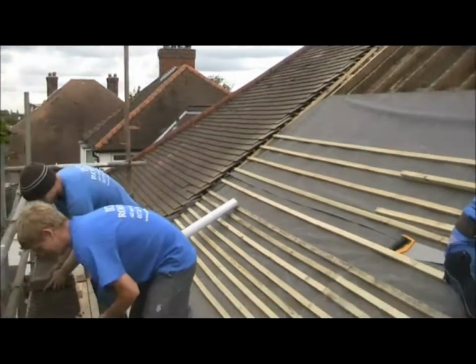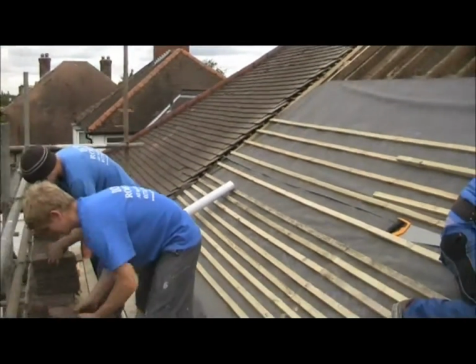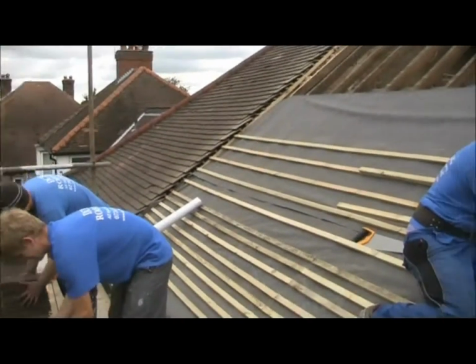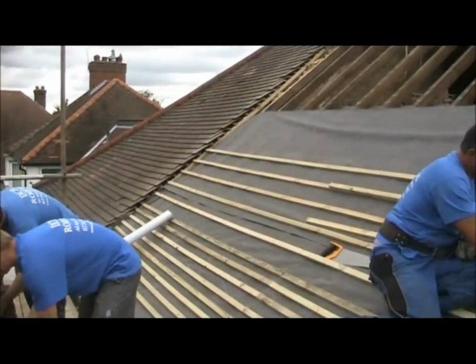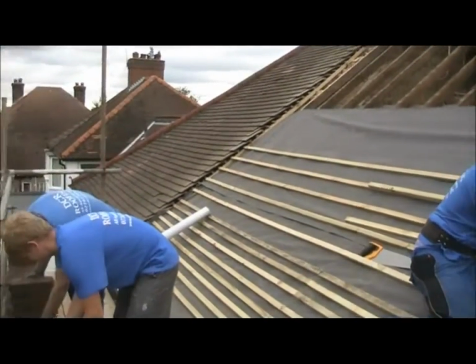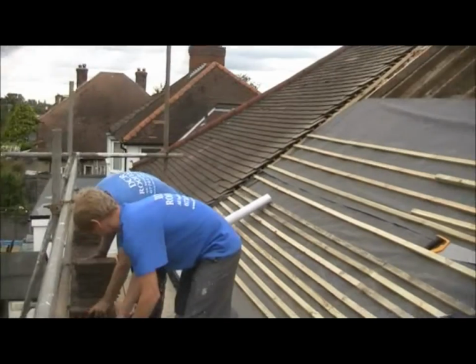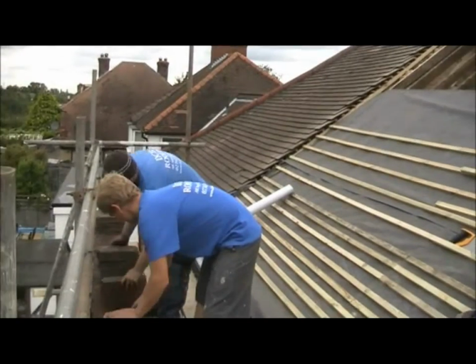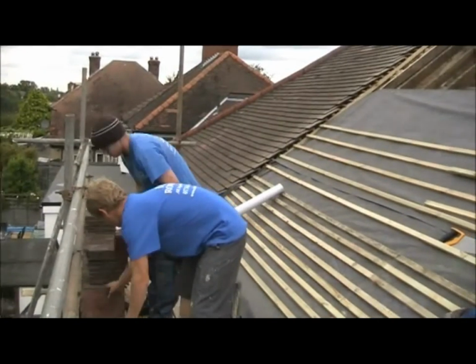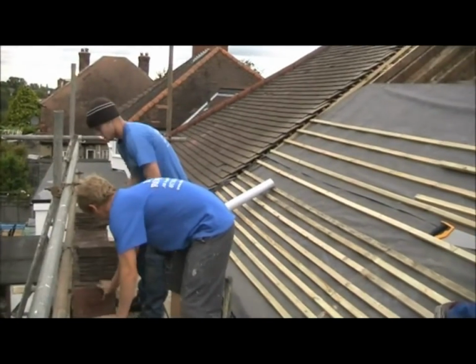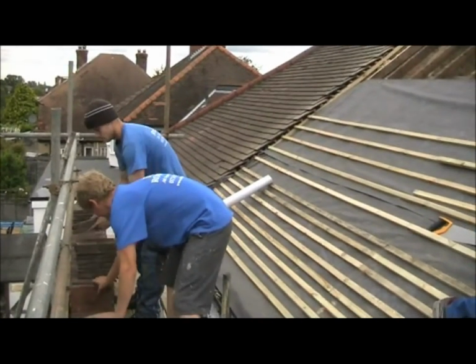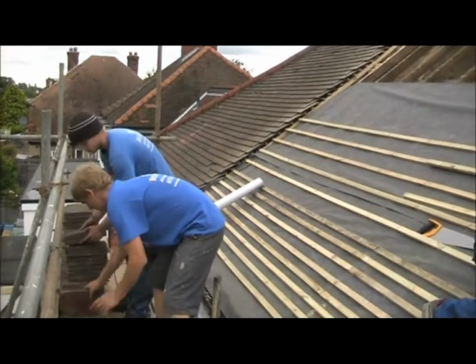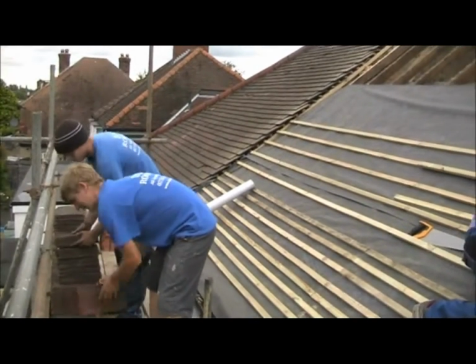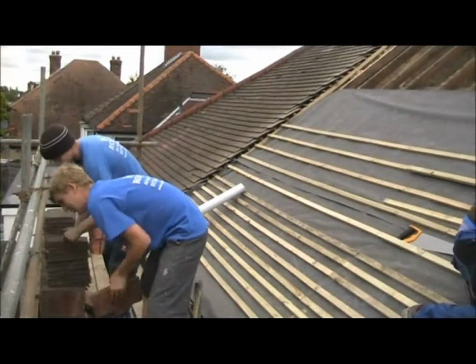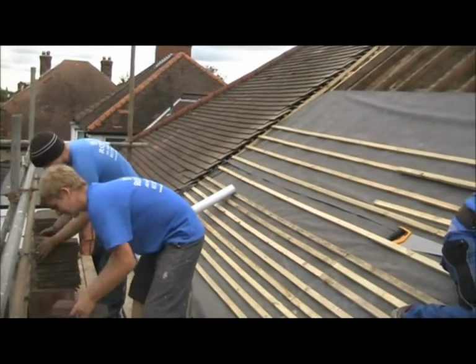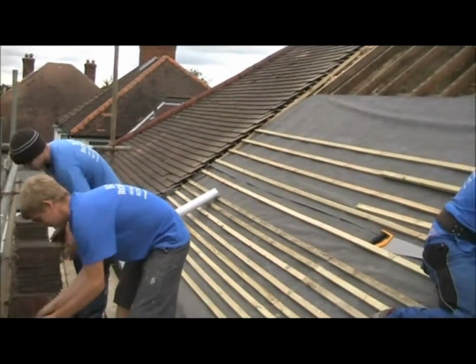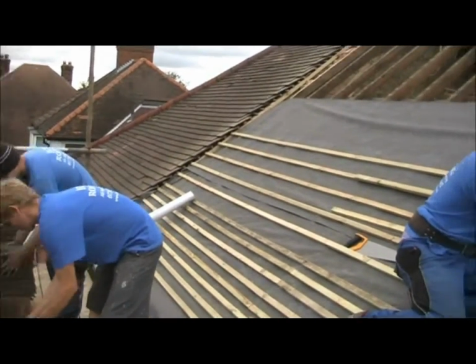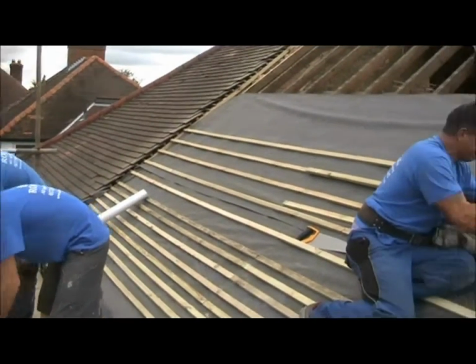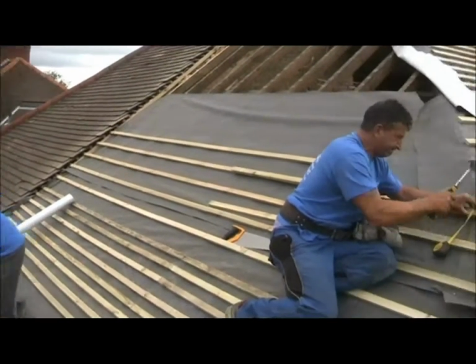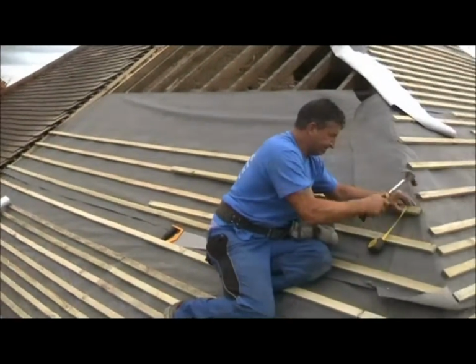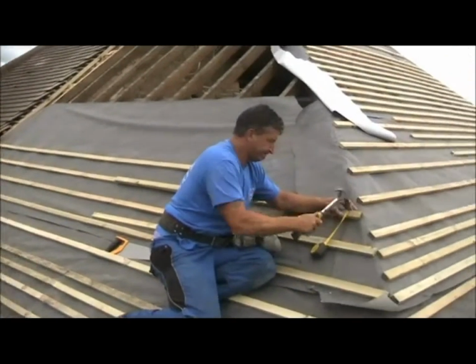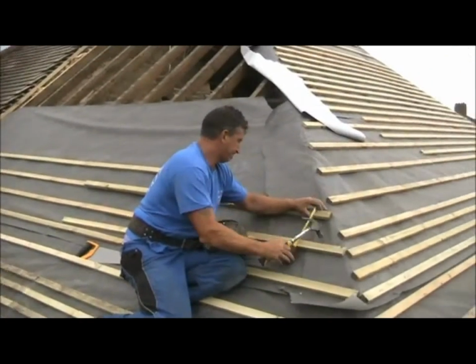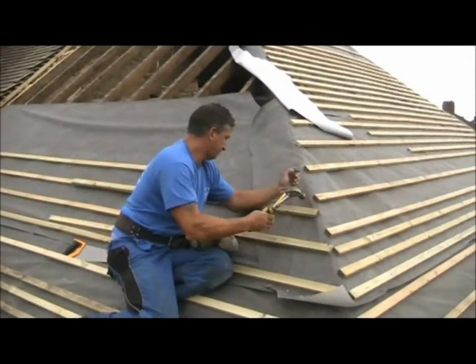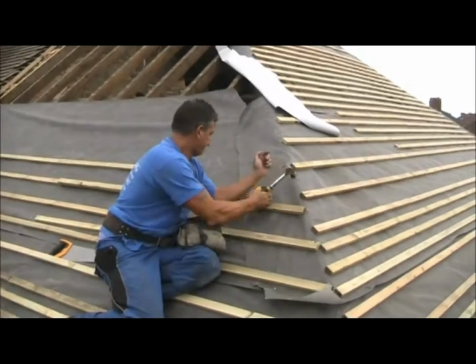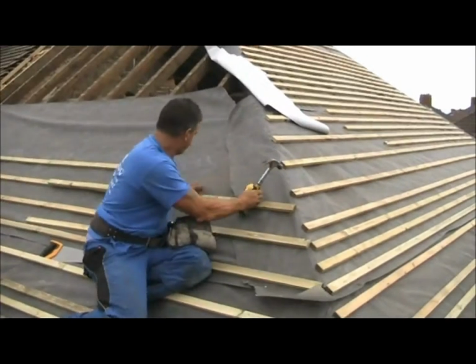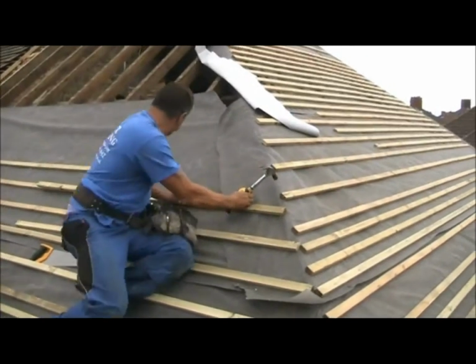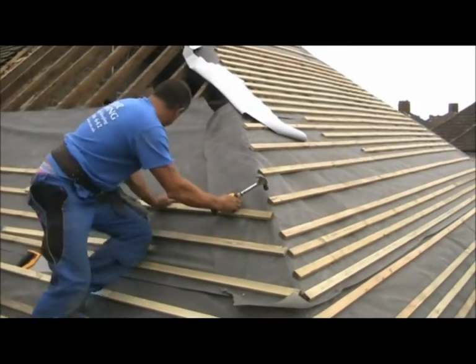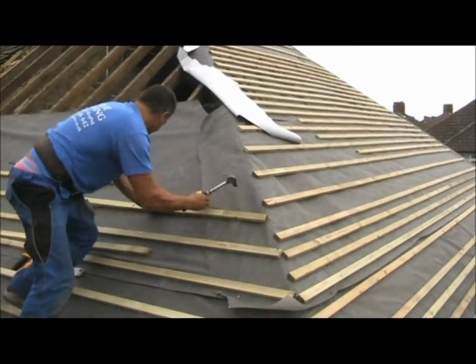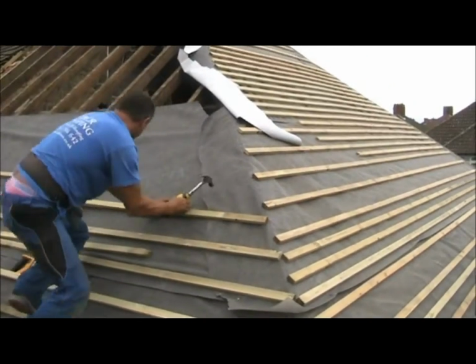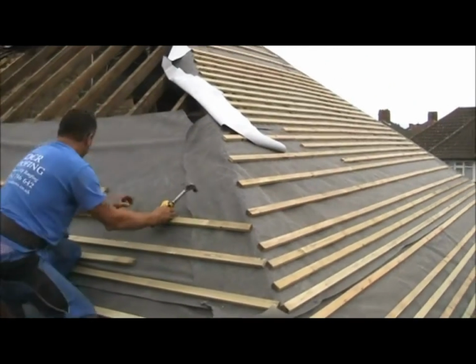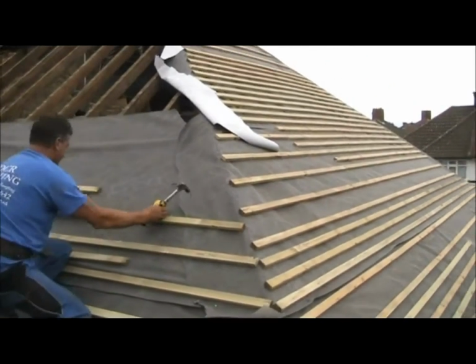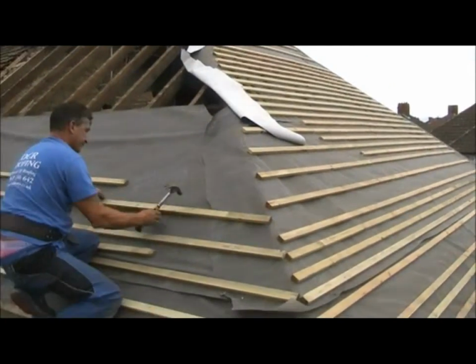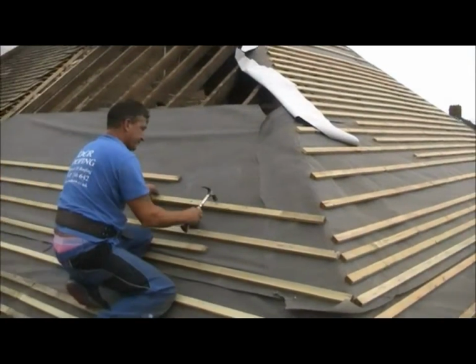Here we have the roof being covered with a breathable felt and battens being nailed into the joists at the correct spacings for the specific tile about to be laid.